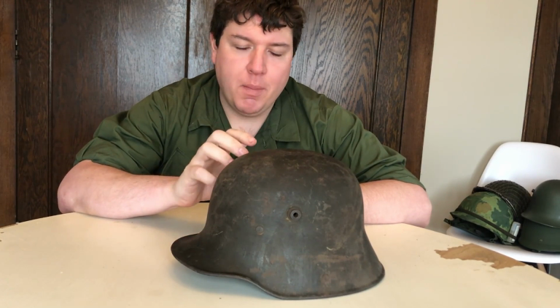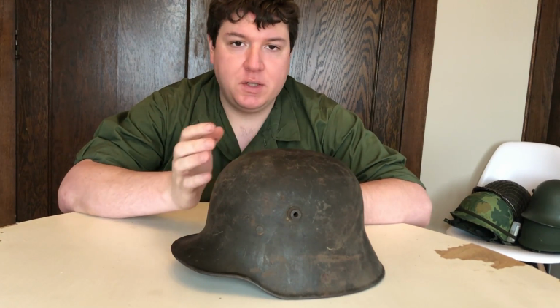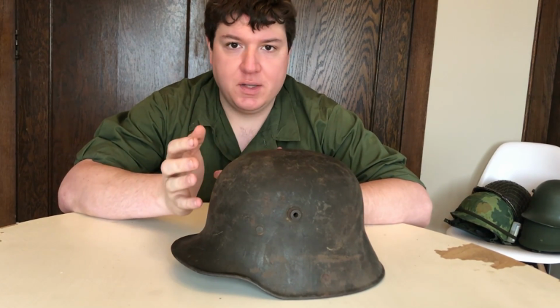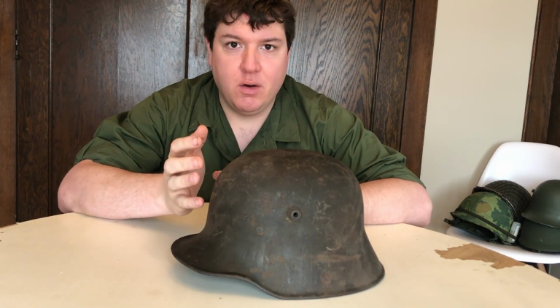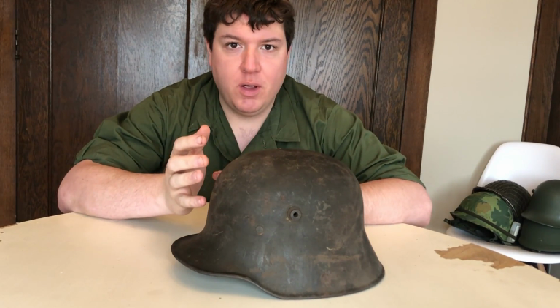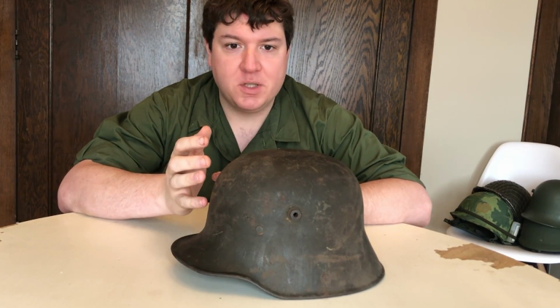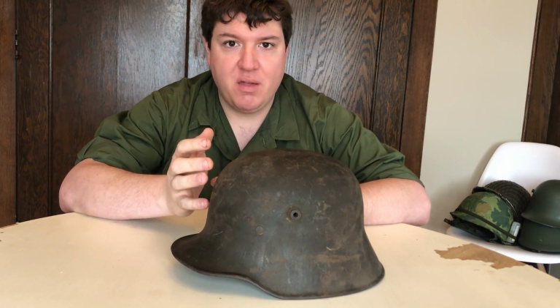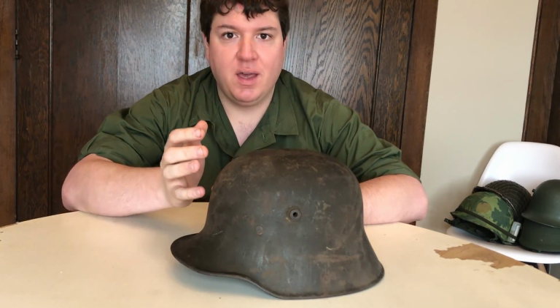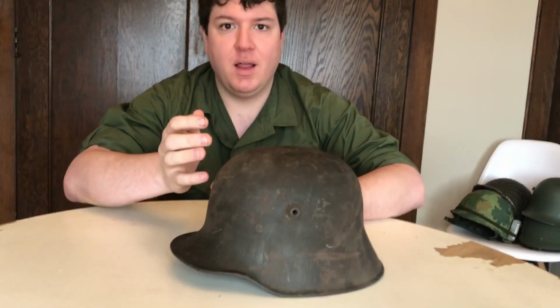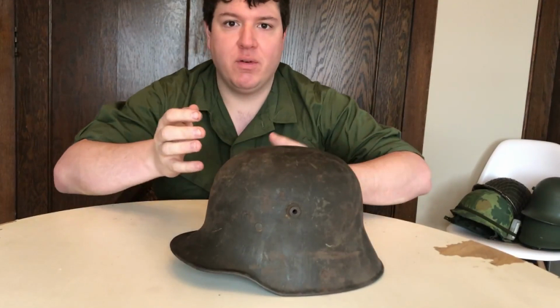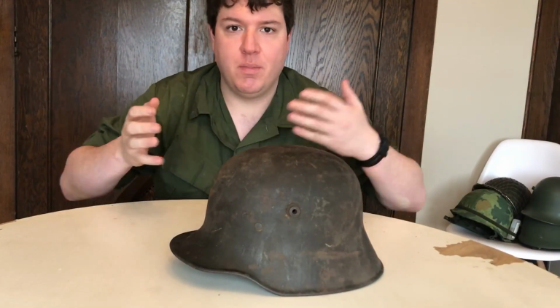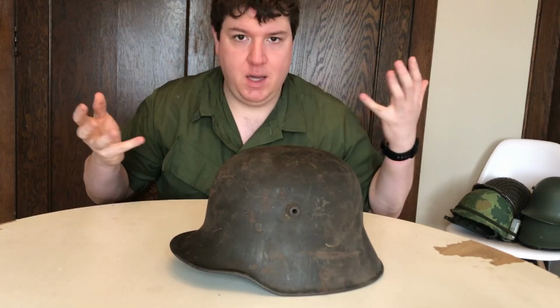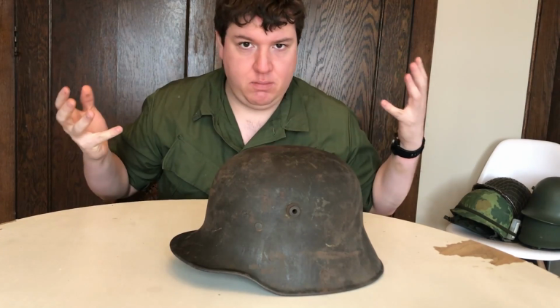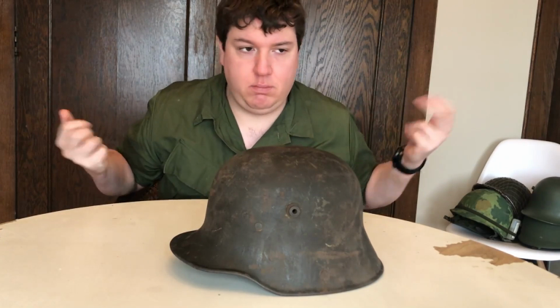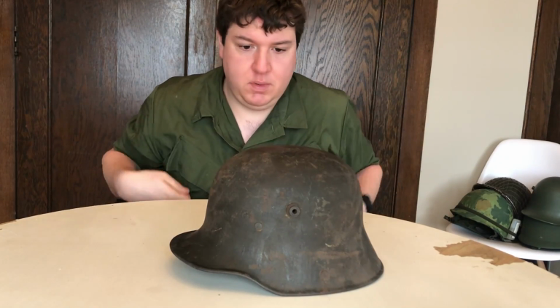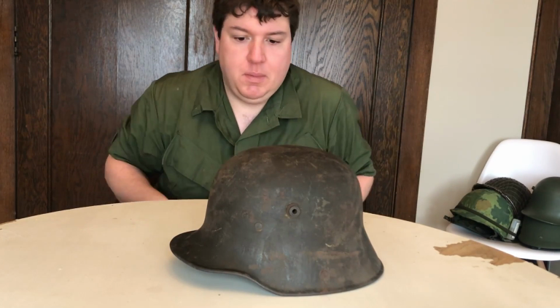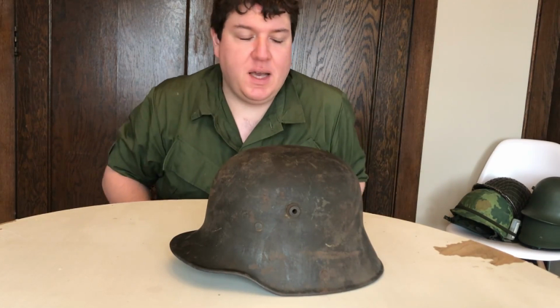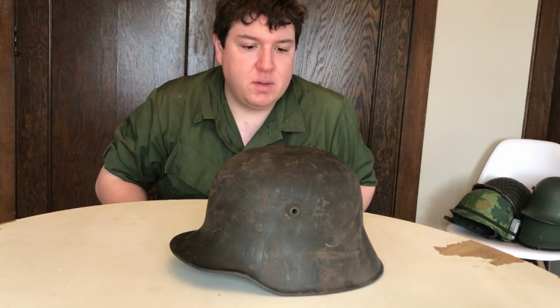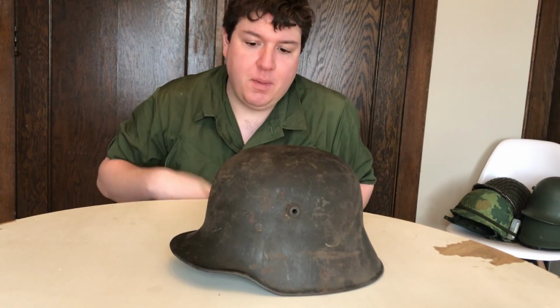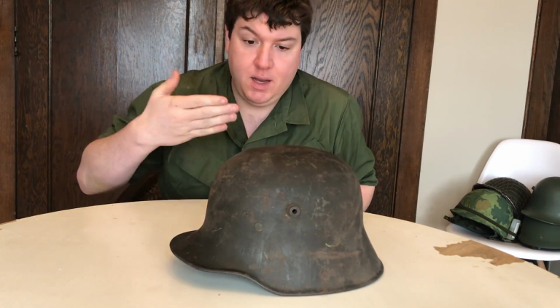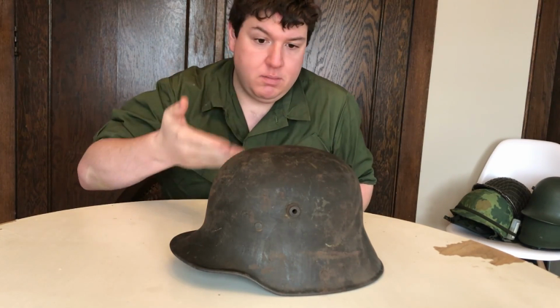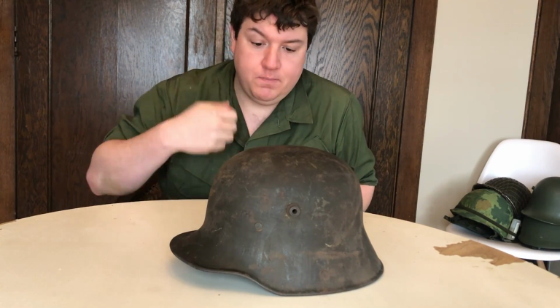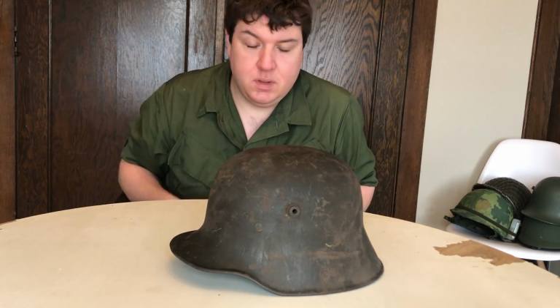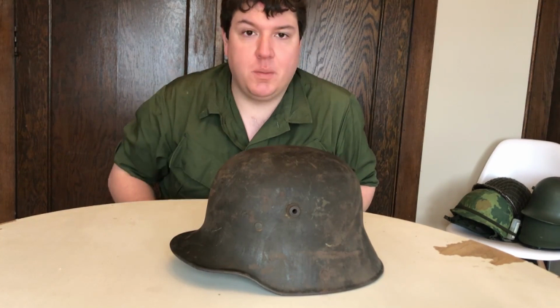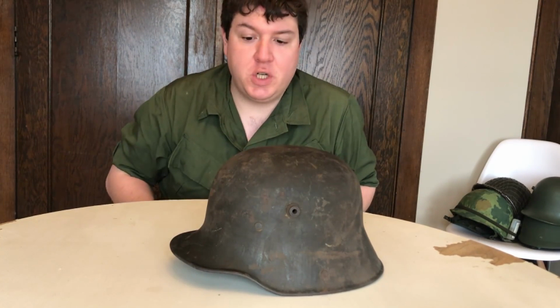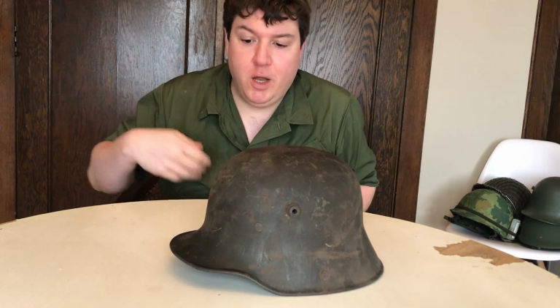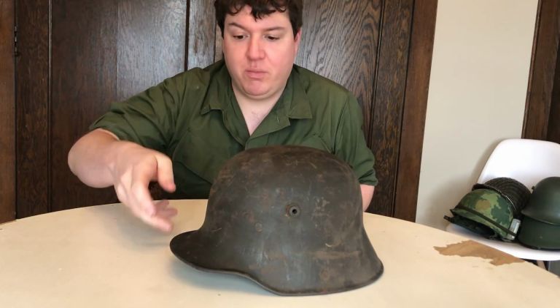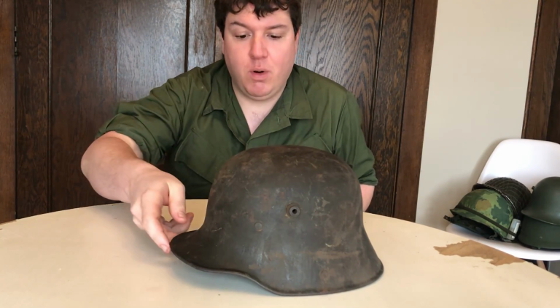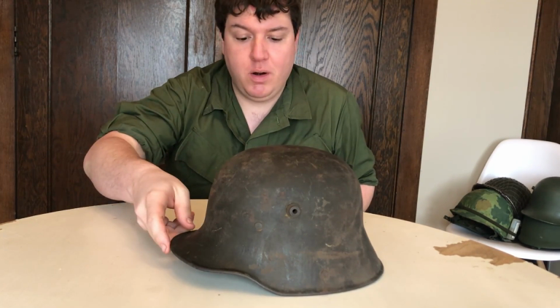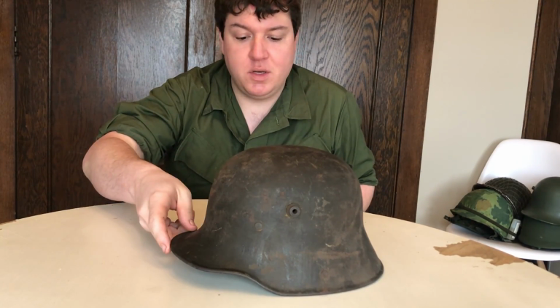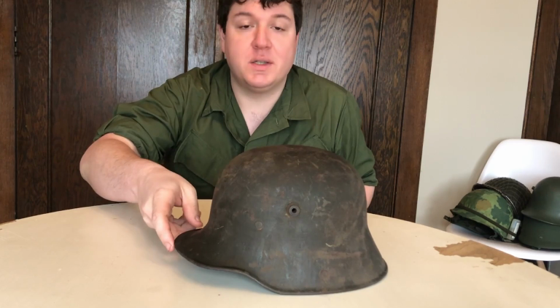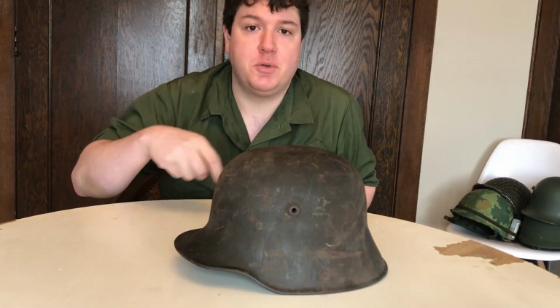As you guys know, helmets are my thing. I love them. I am obsessed with them, and German Stahlhelme from World War One is no exception.